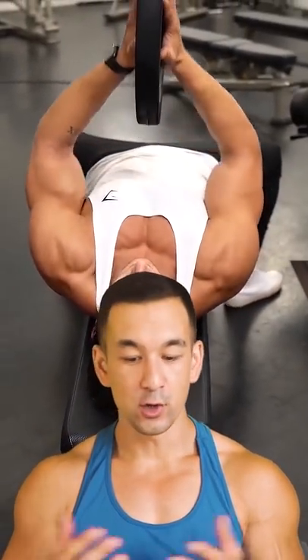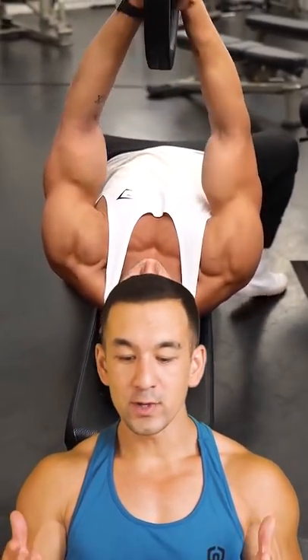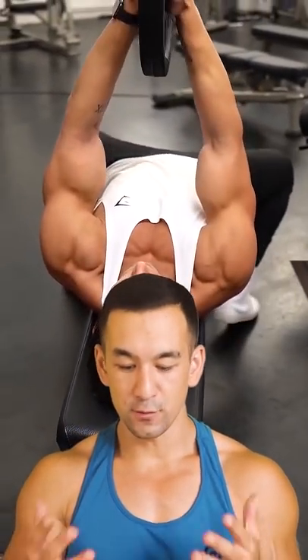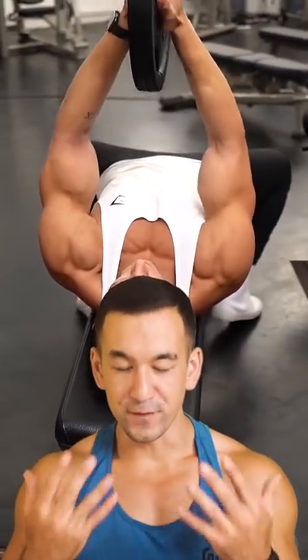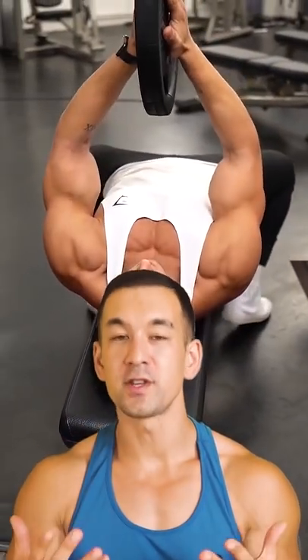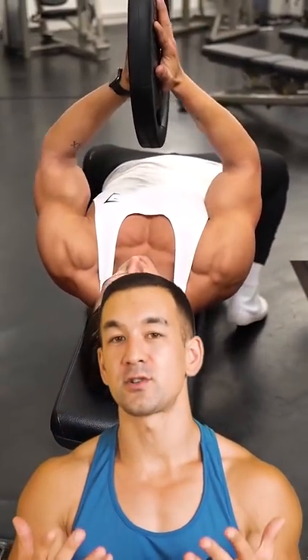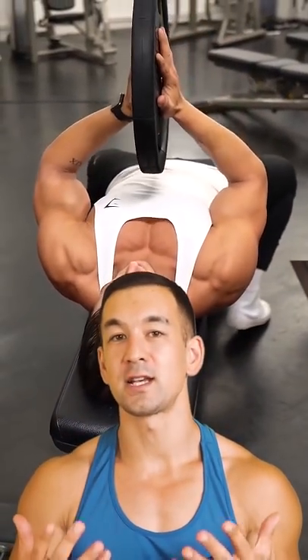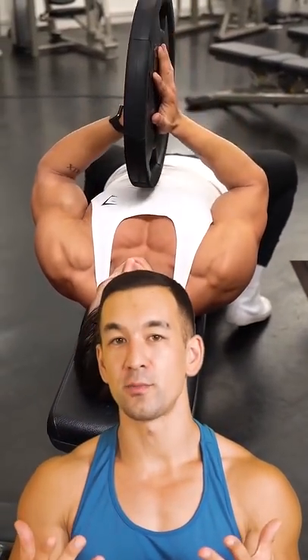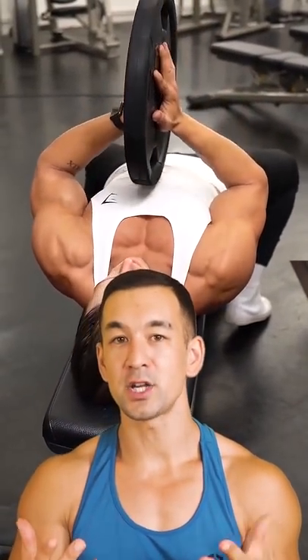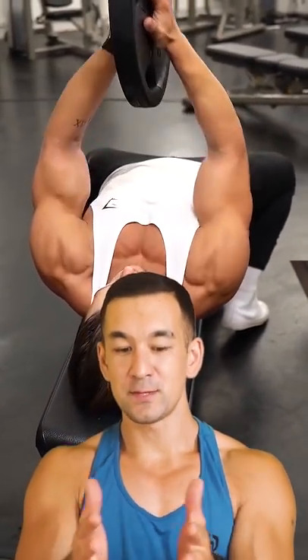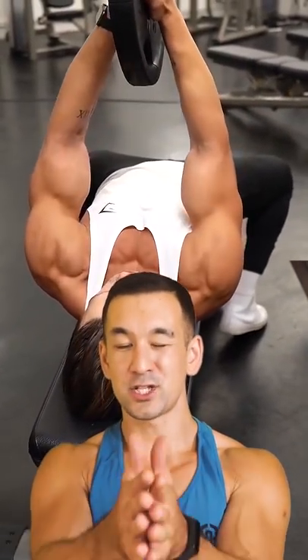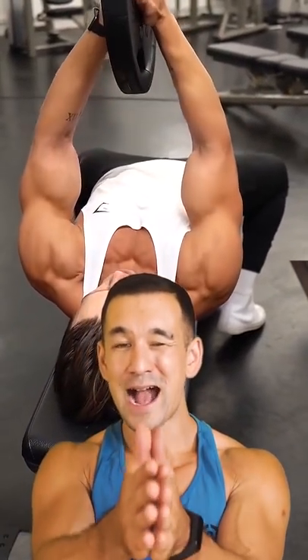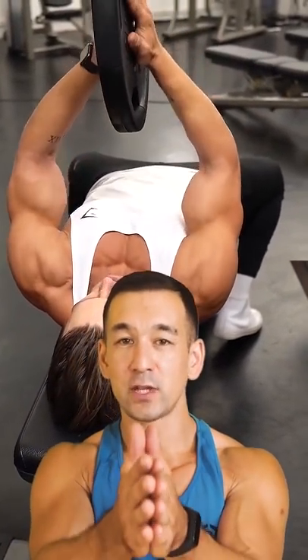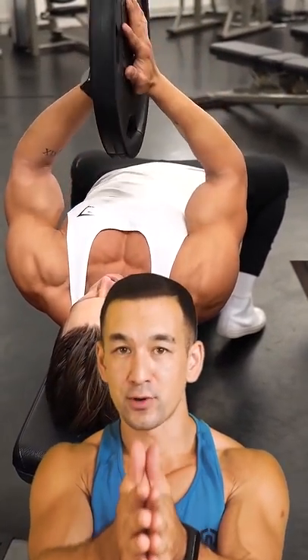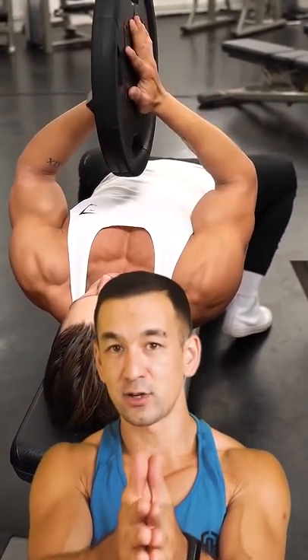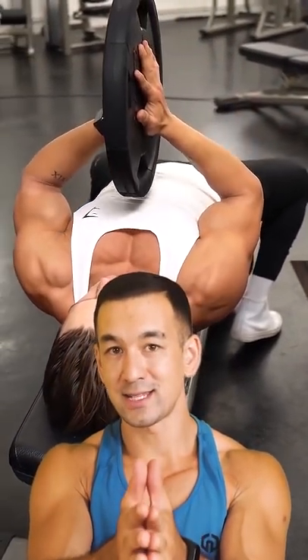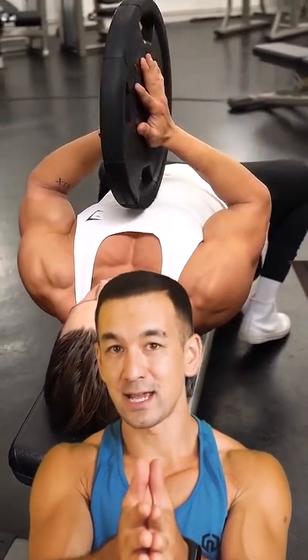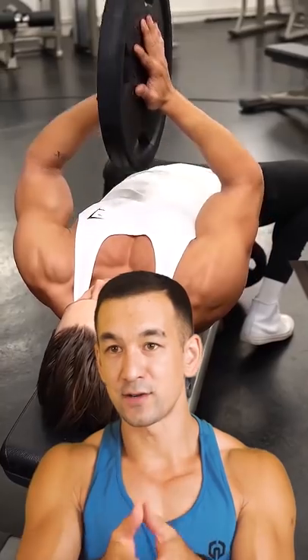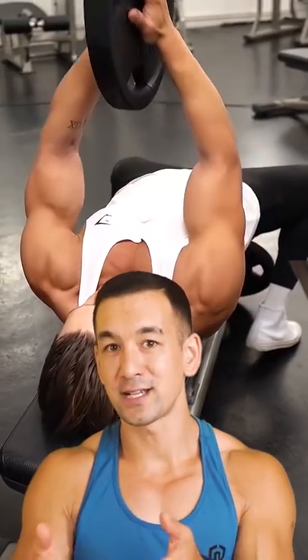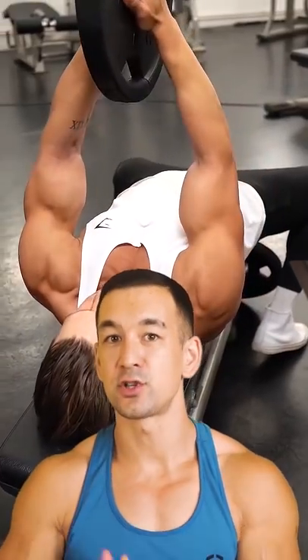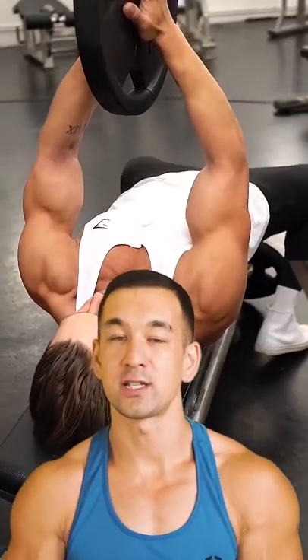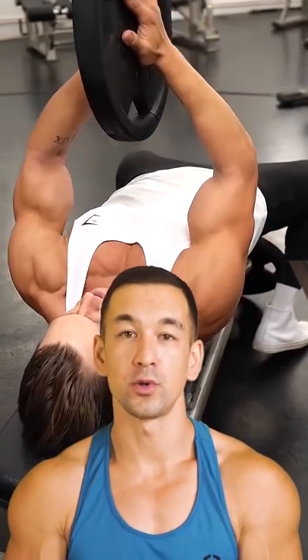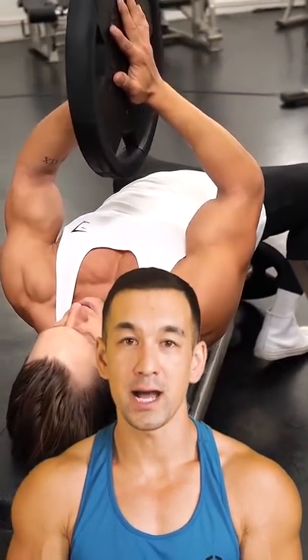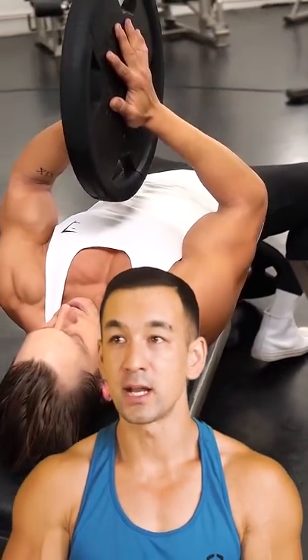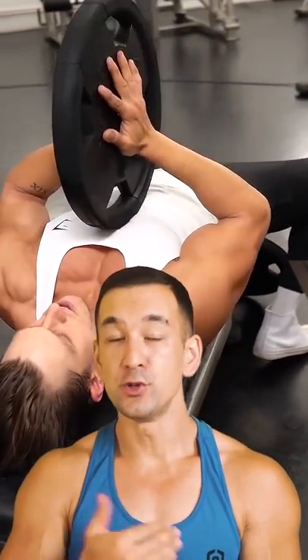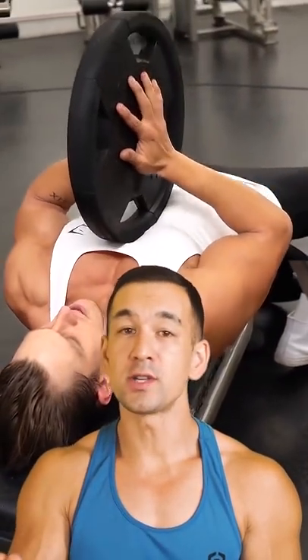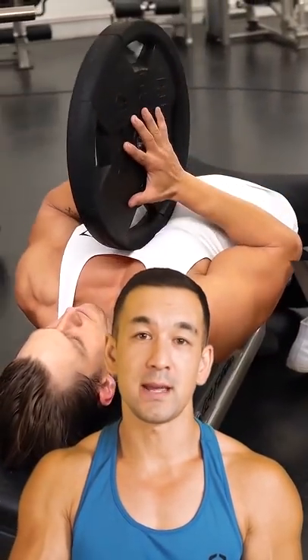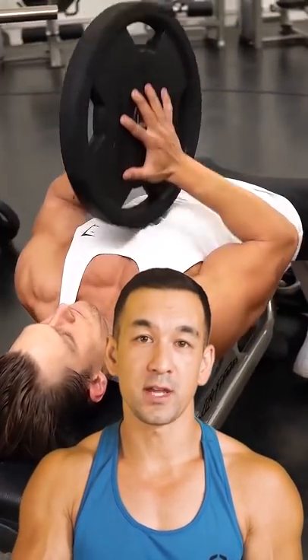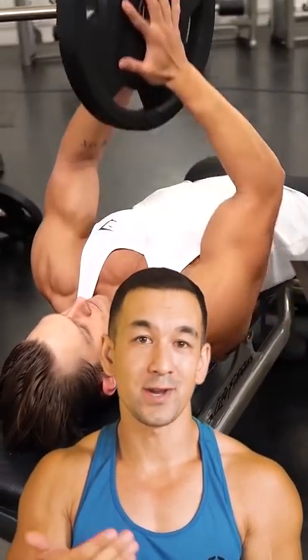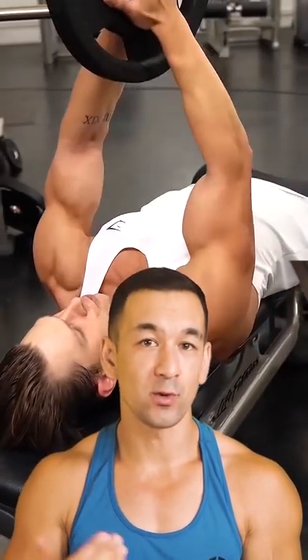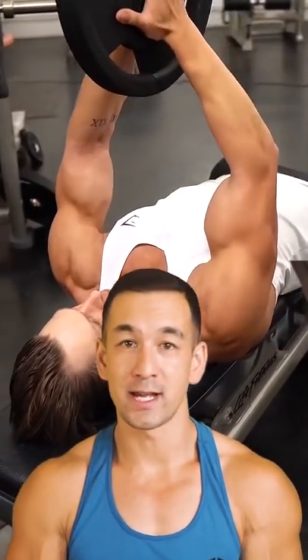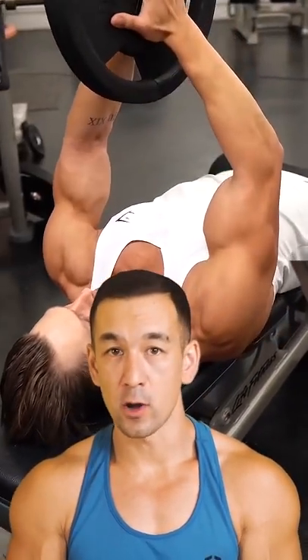The only reason you feel this exercise so much is because you're actively pressing your hands together and flexing your chest the whole time, but you can do the same thing without any weight at all.